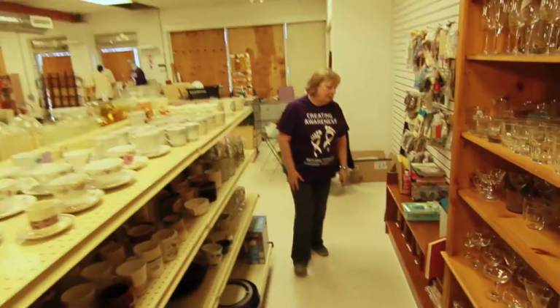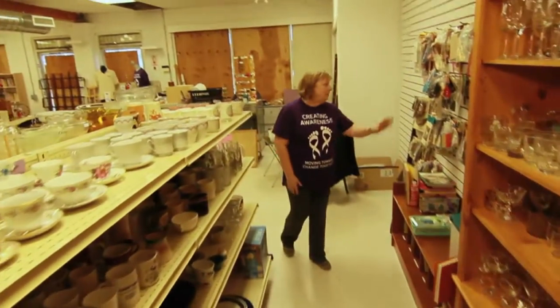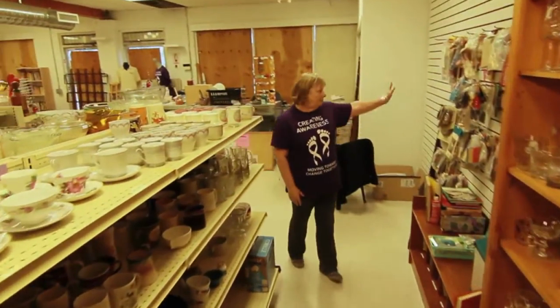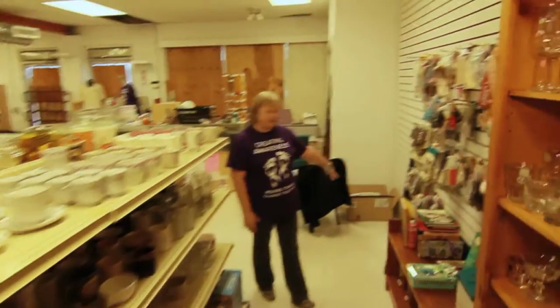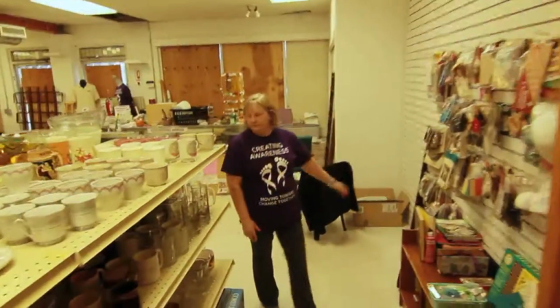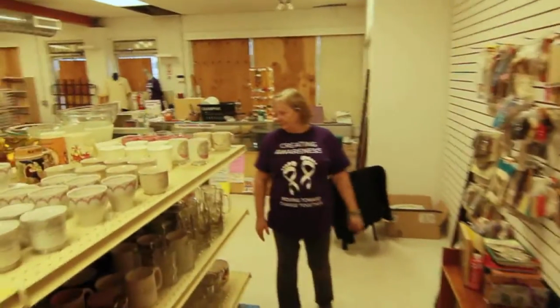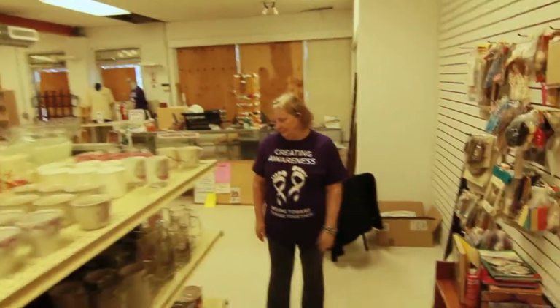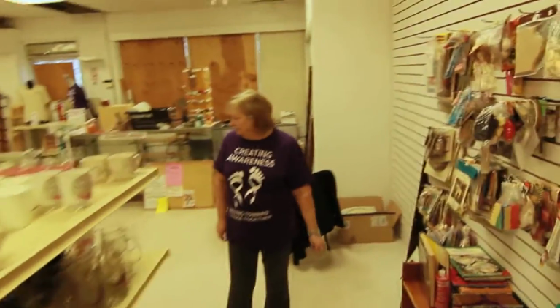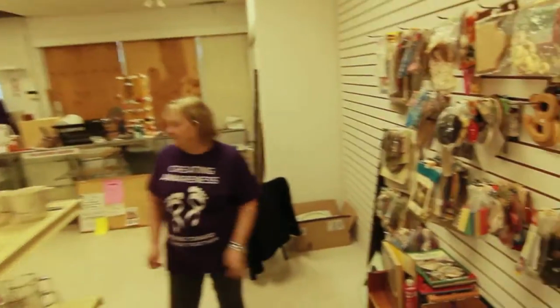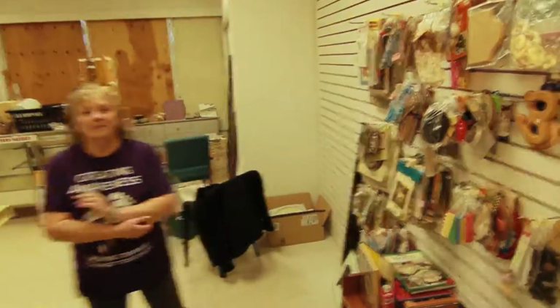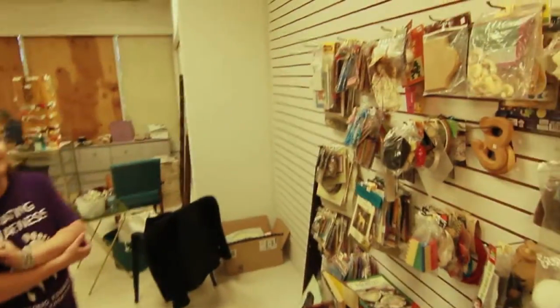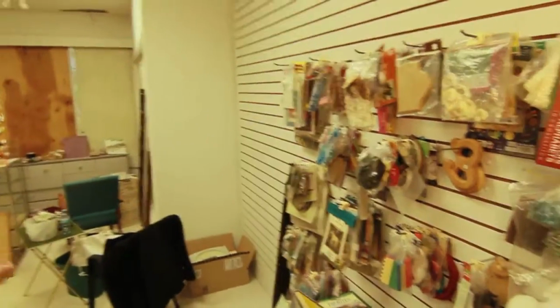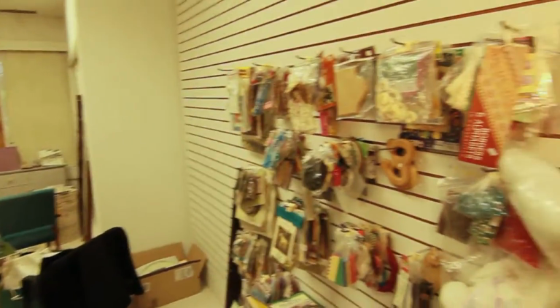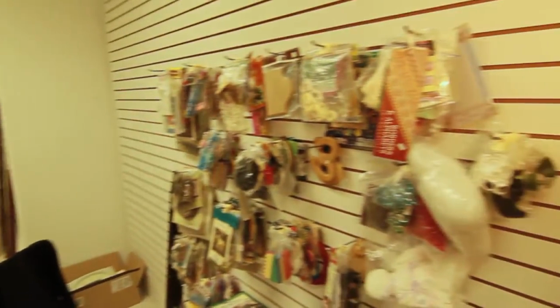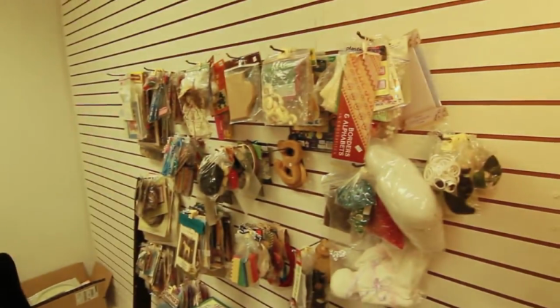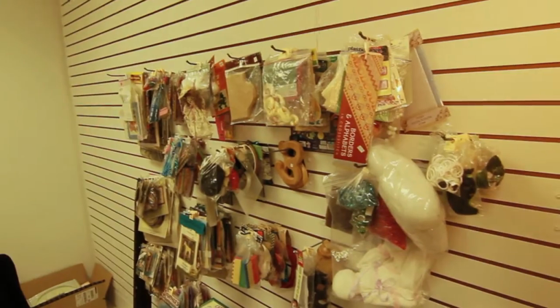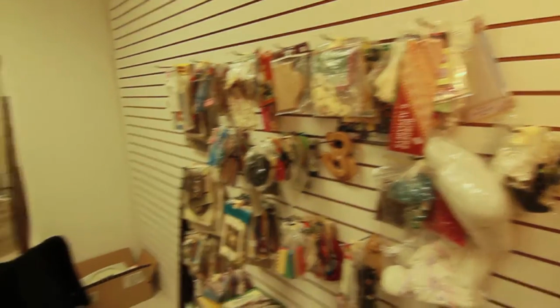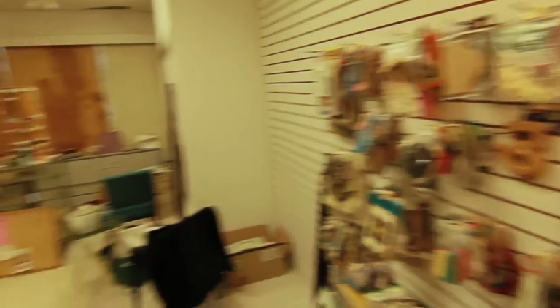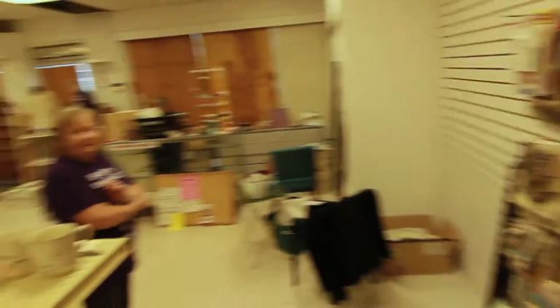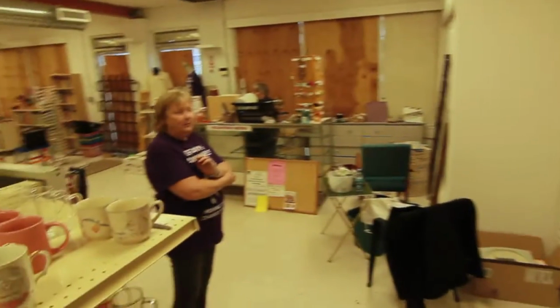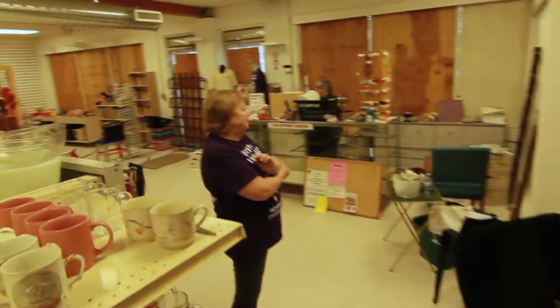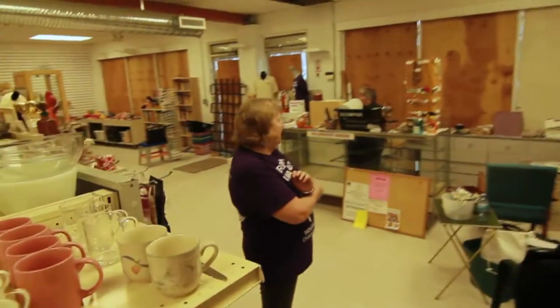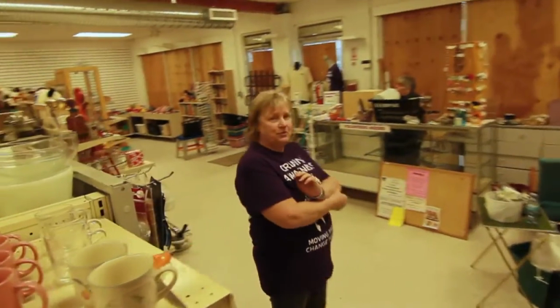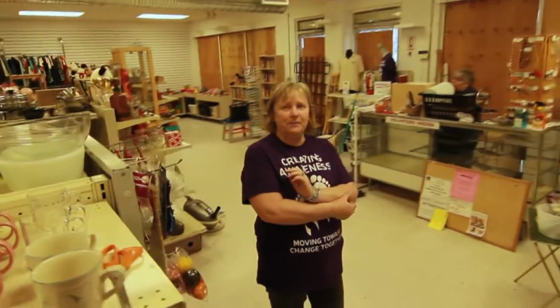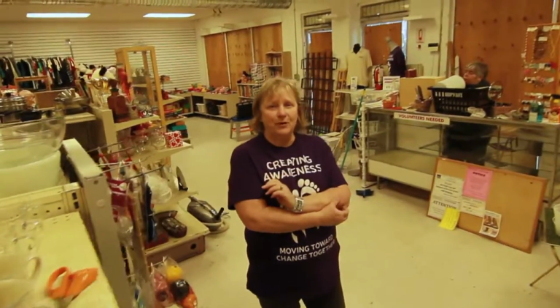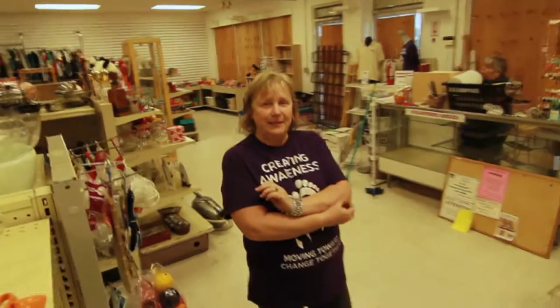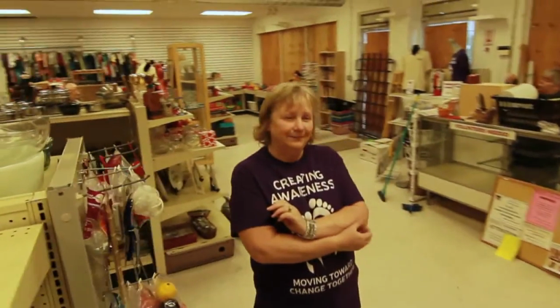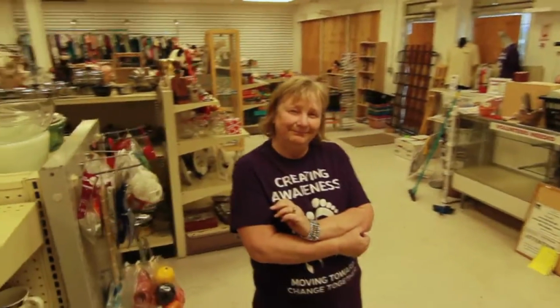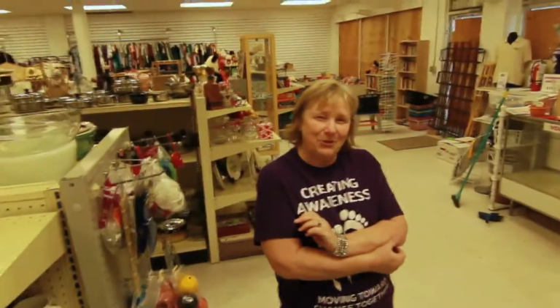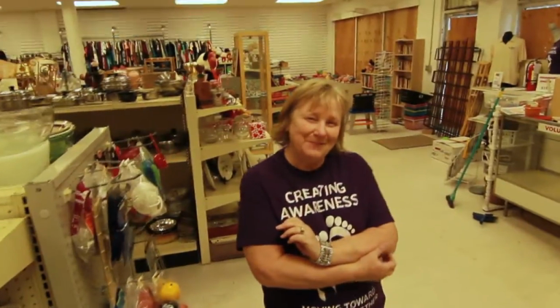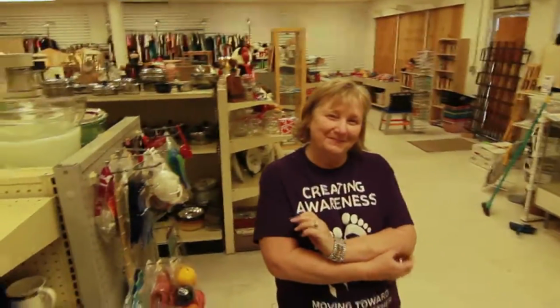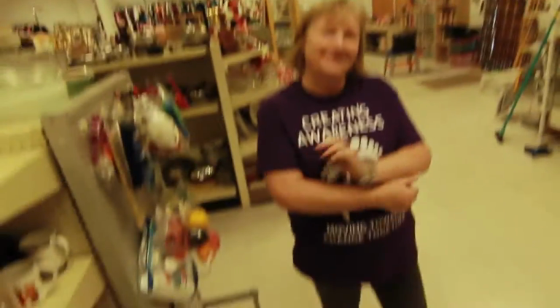And then we have crafts. And then we have the till area, which is a work in progress right now. Thank you!